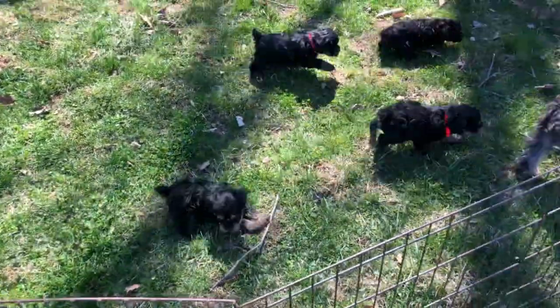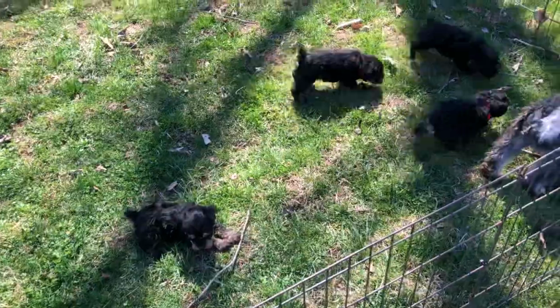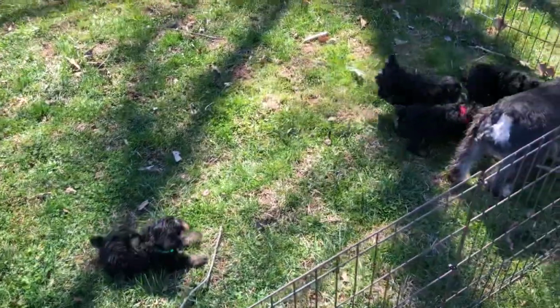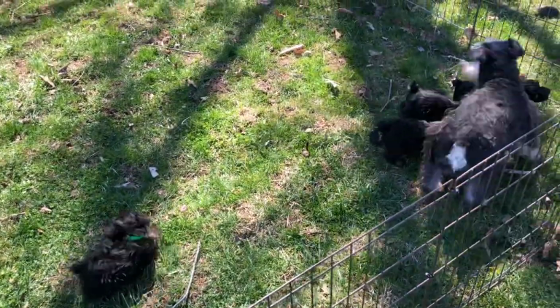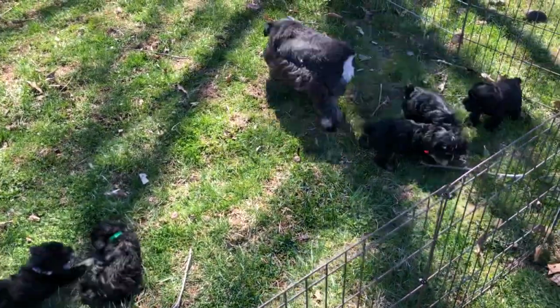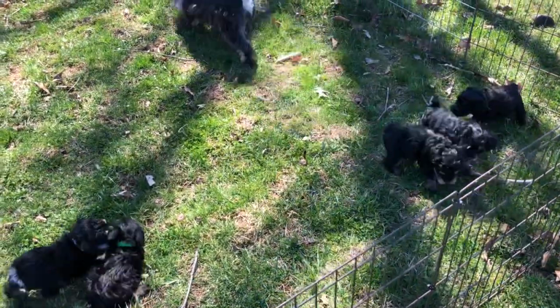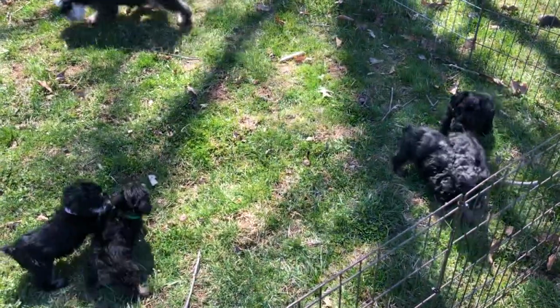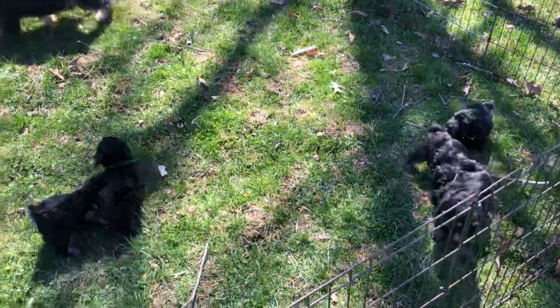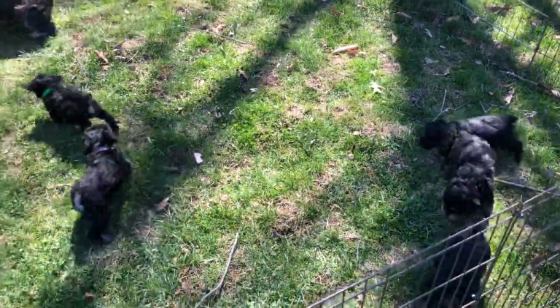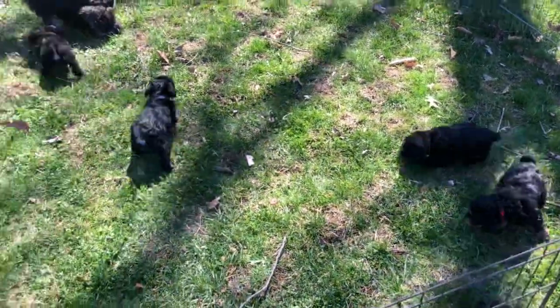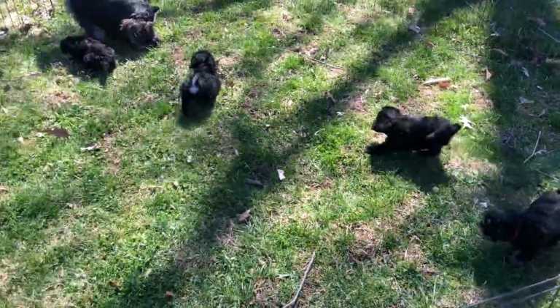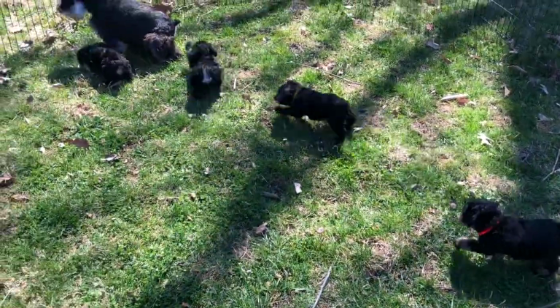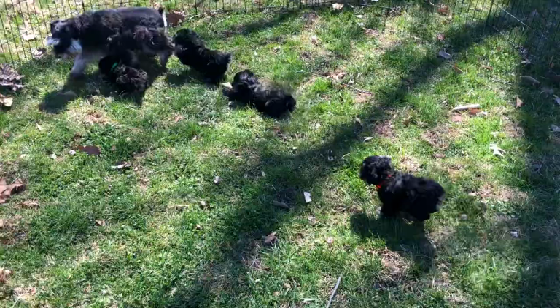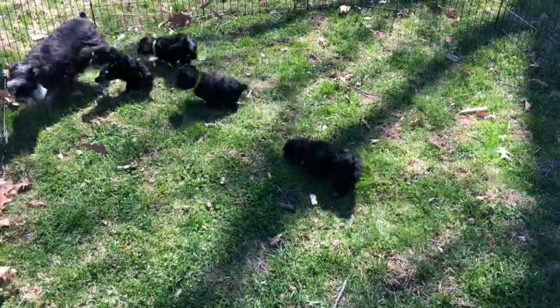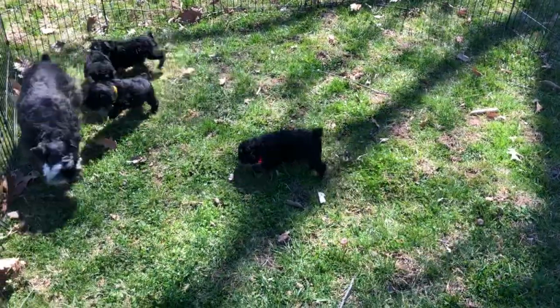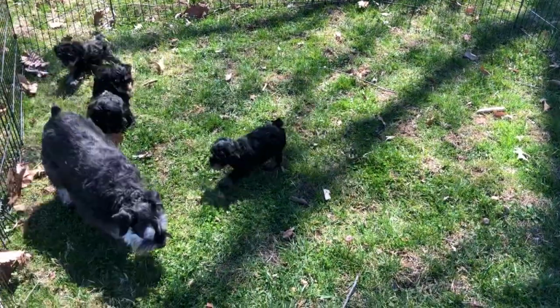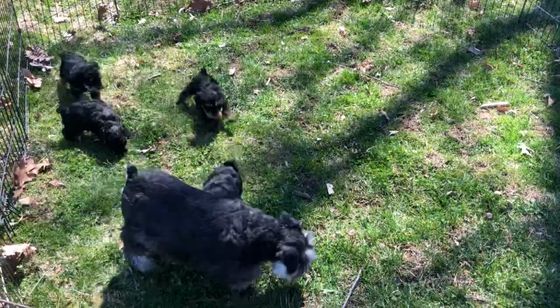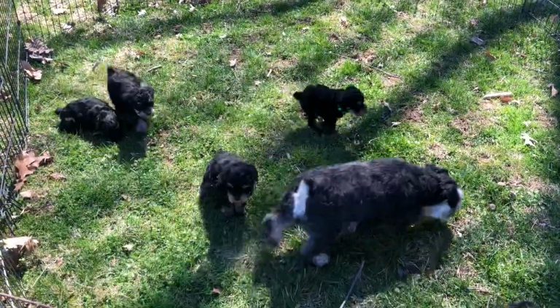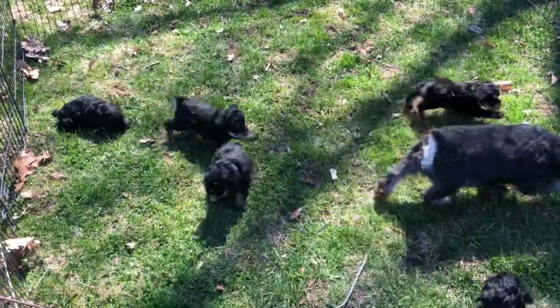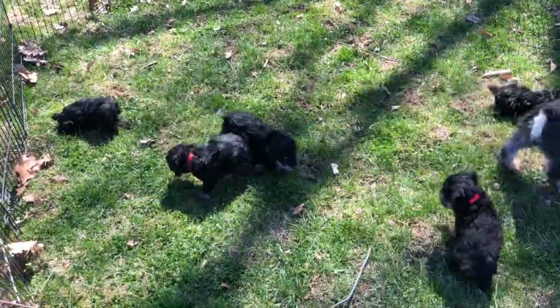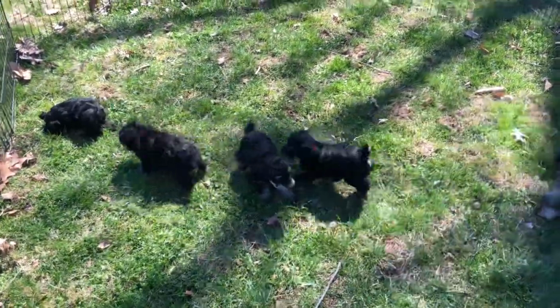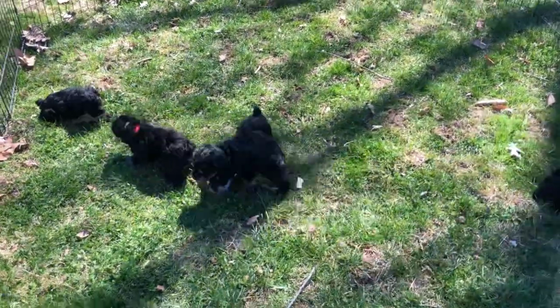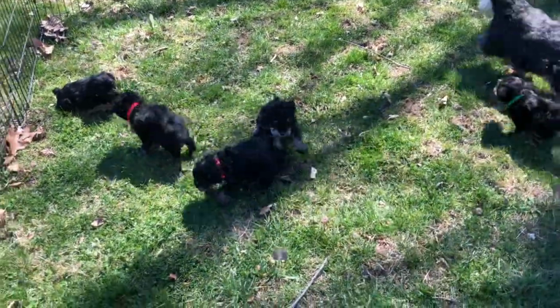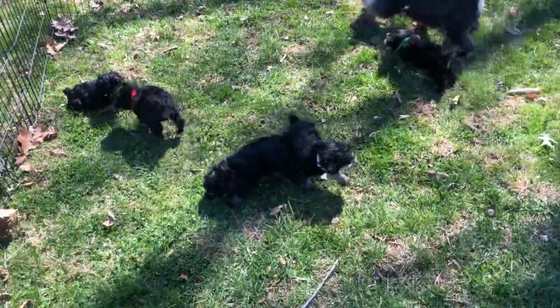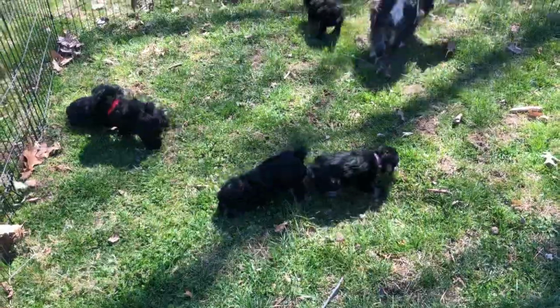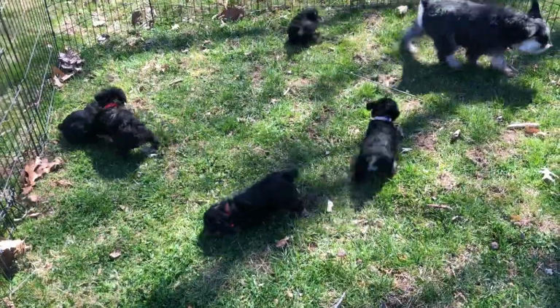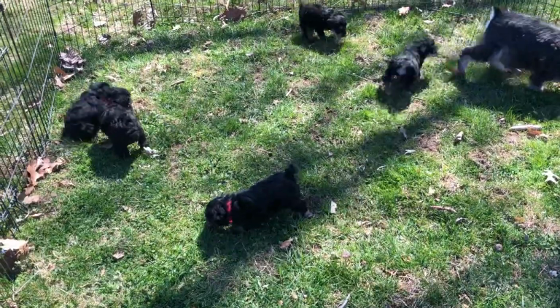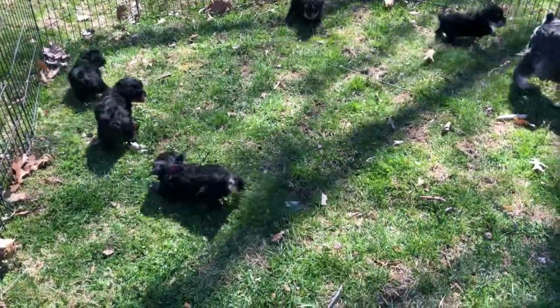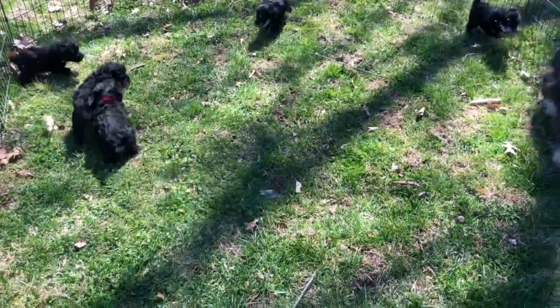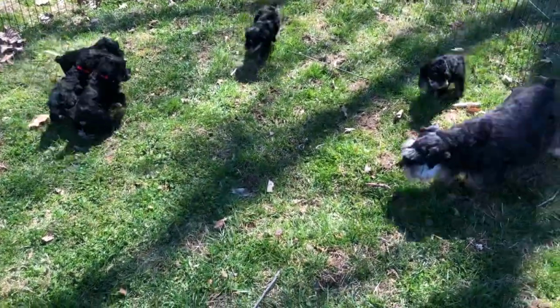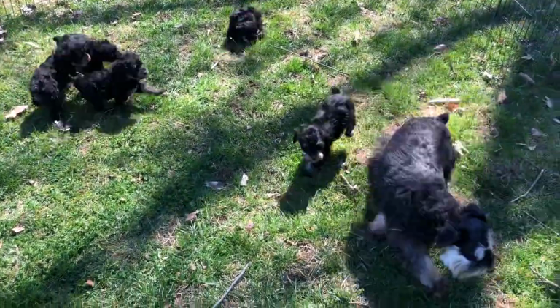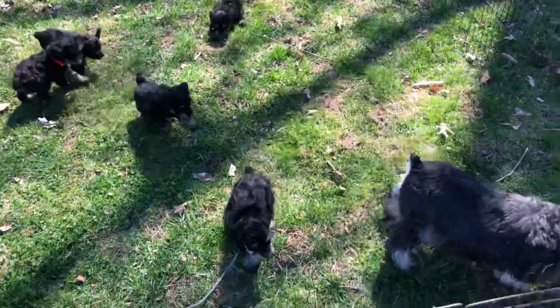We just literally set them down and turned the camera on, so they are not at all afraid of the grass, and they are liking this. I really hope the wind is not going to be too bad for you to hear this.